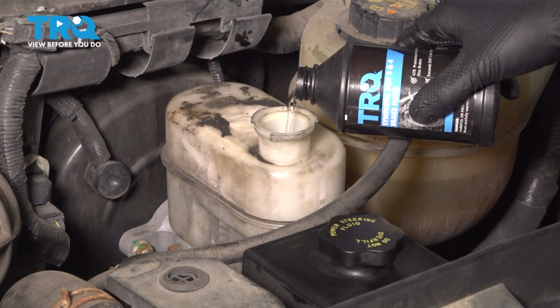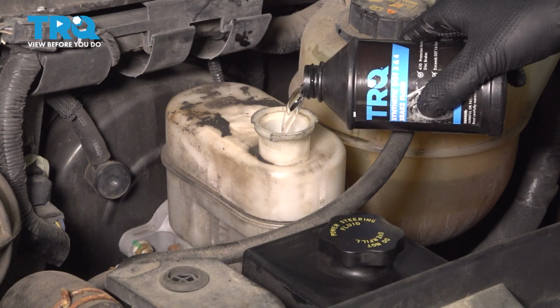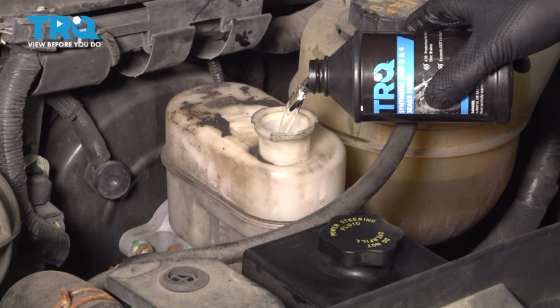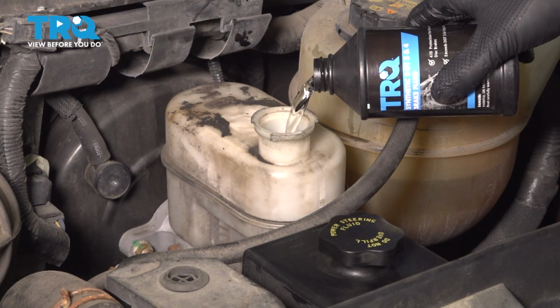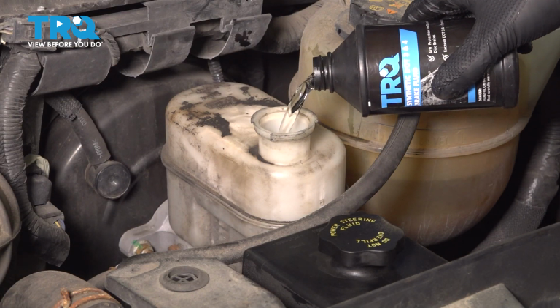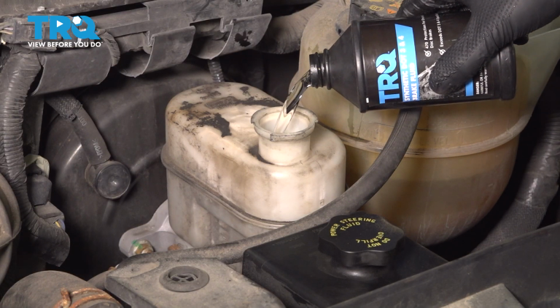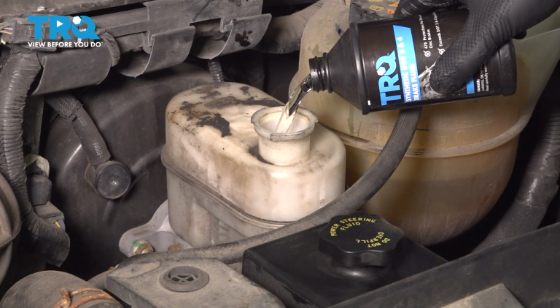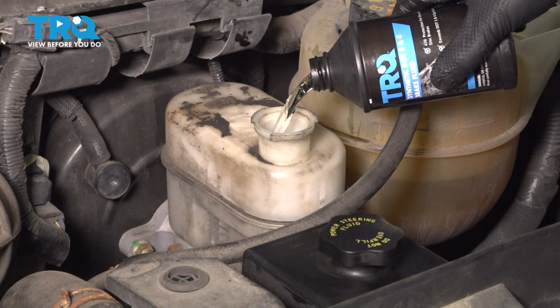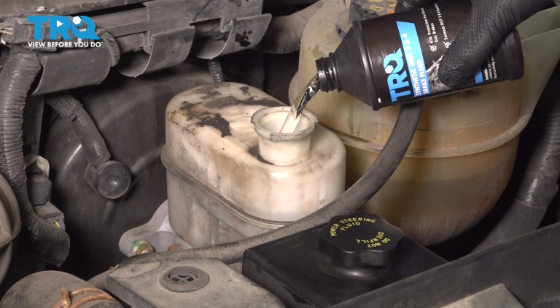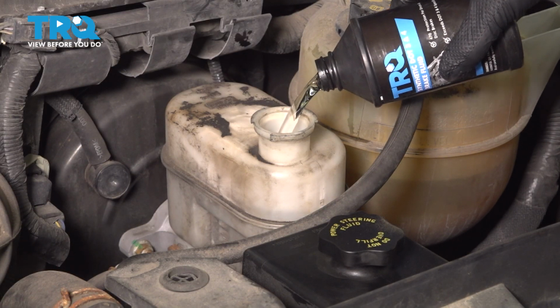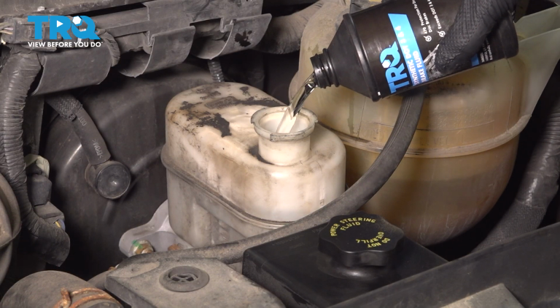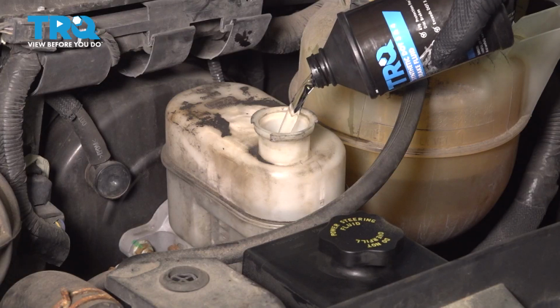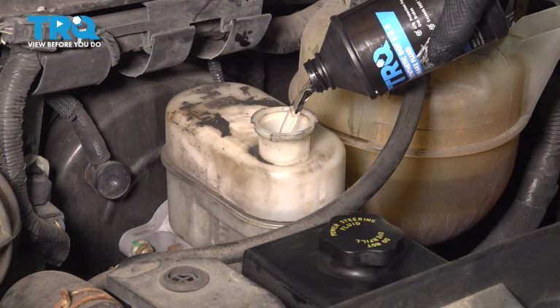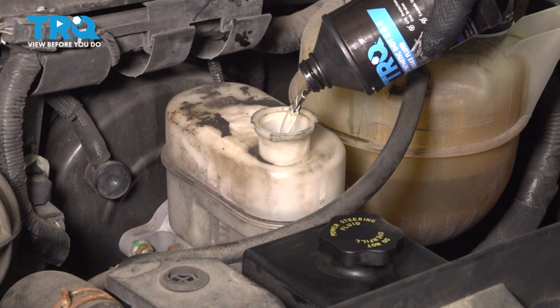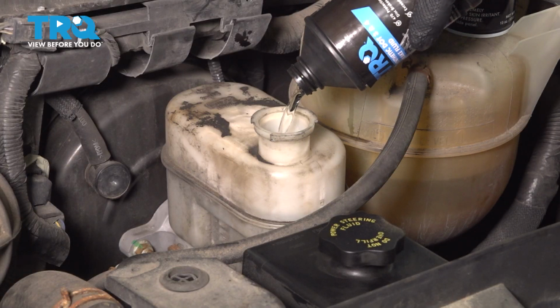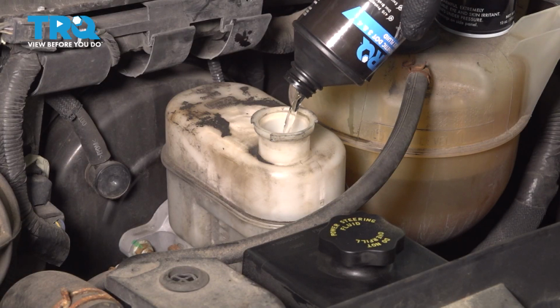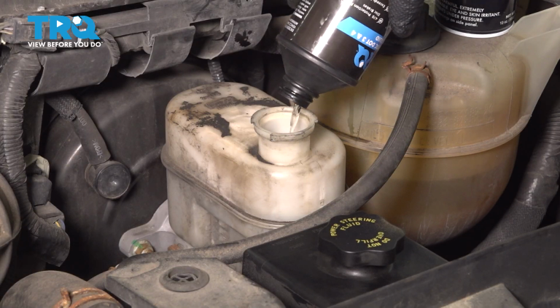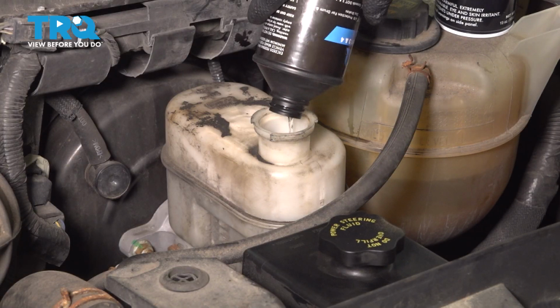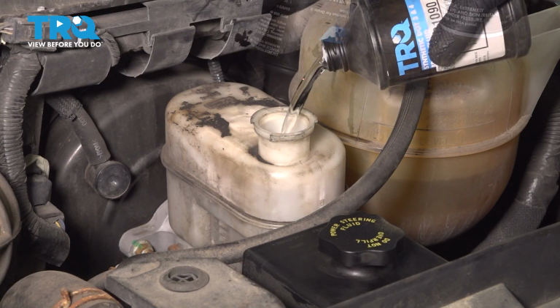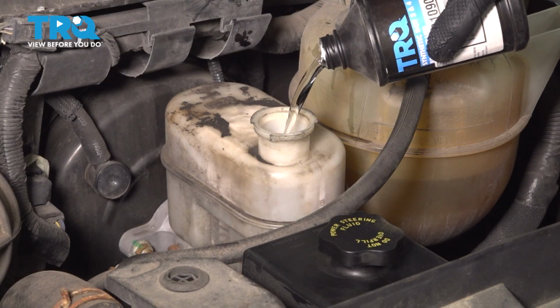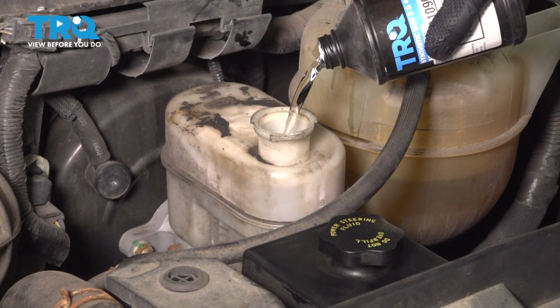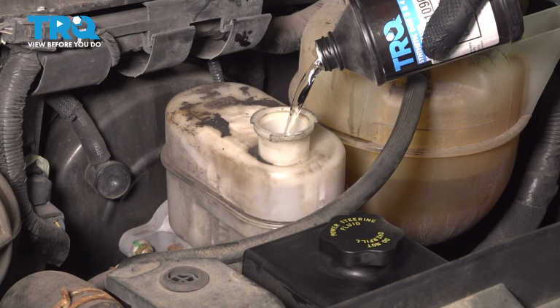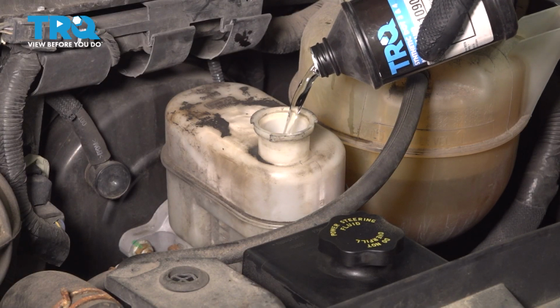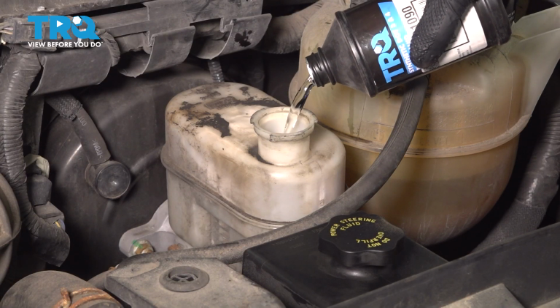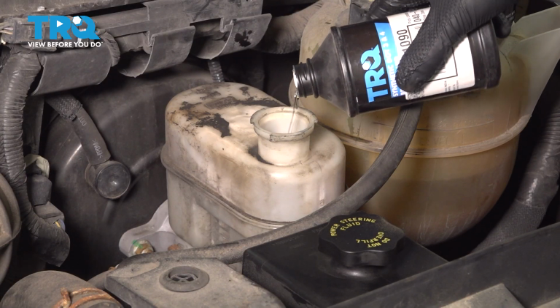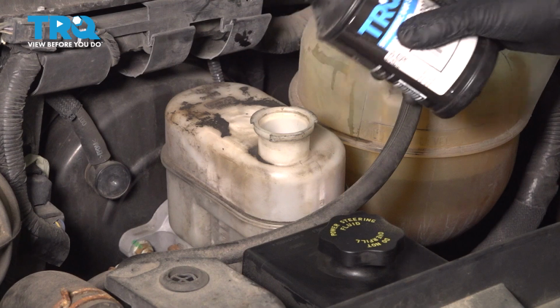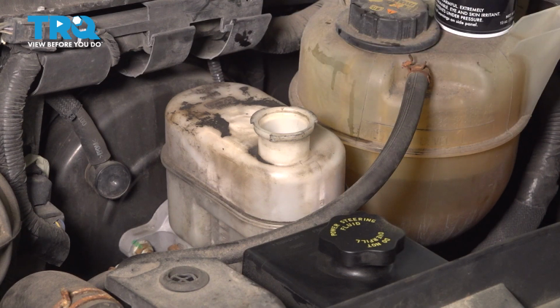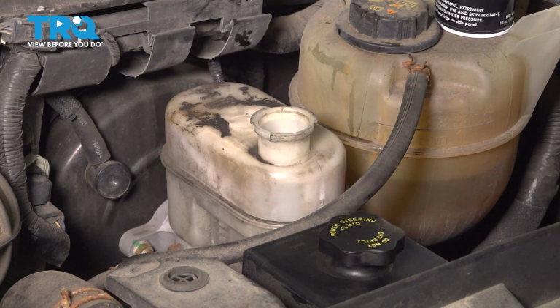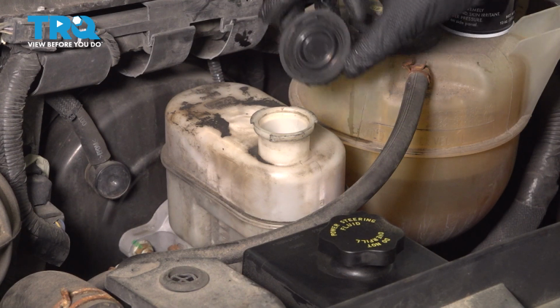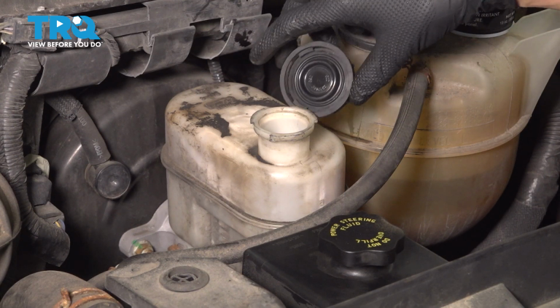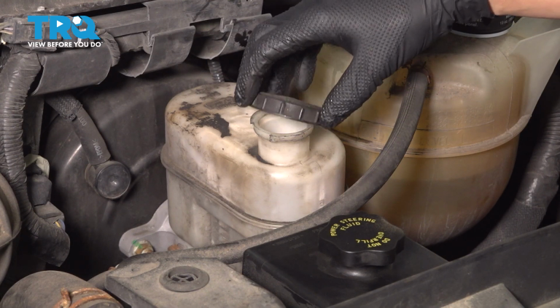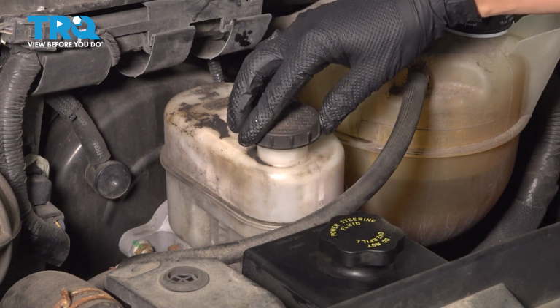Take some new DOT 3 brake fluid and fill up the reservoir. That's full right there, up to the max line. Let's cap it off.